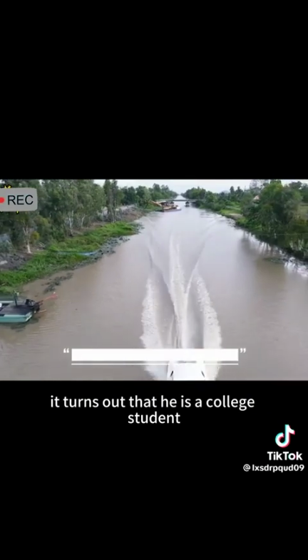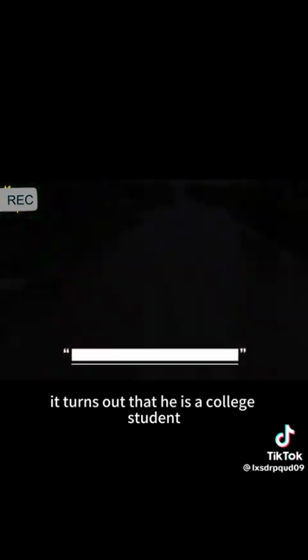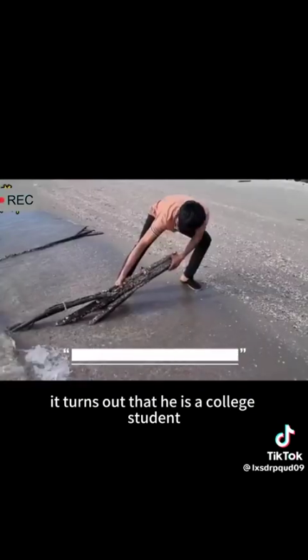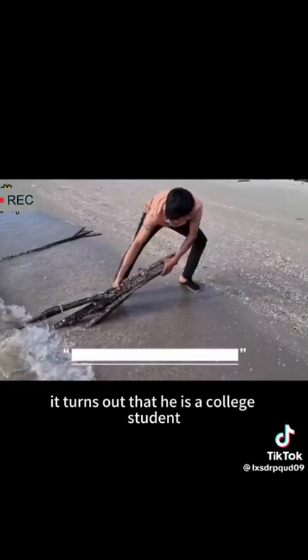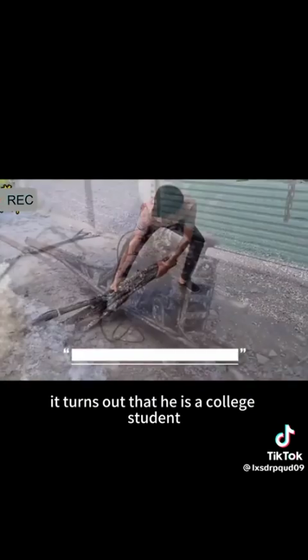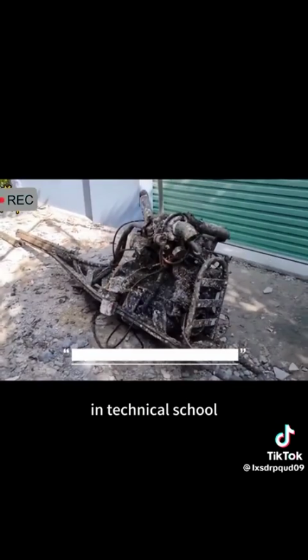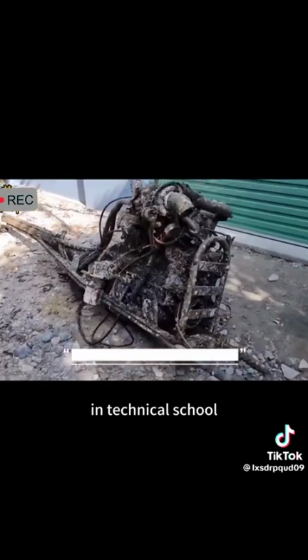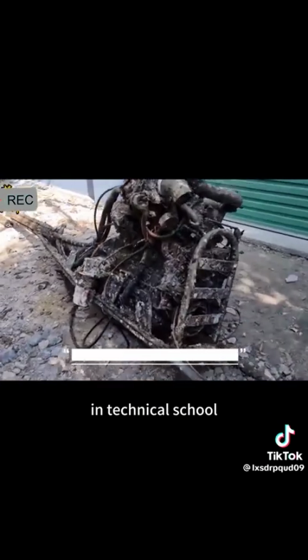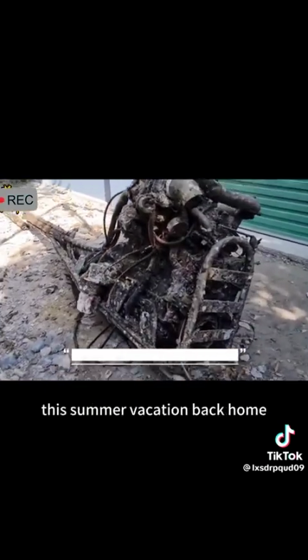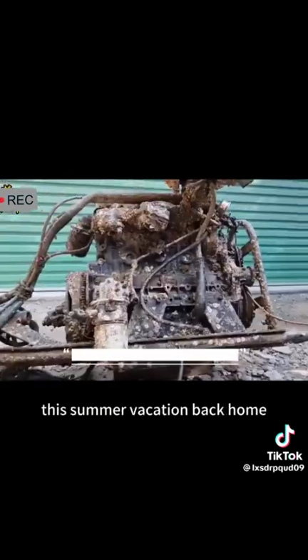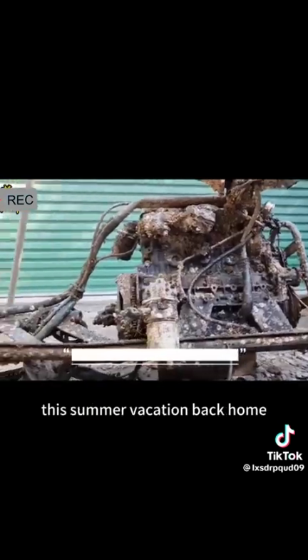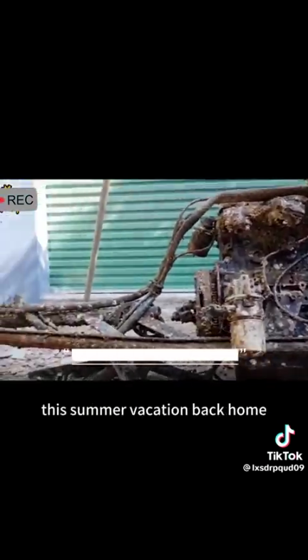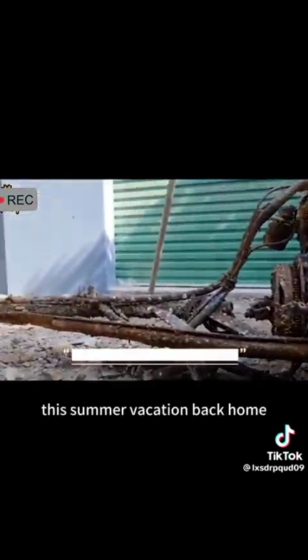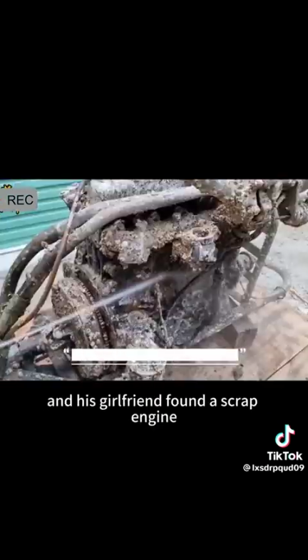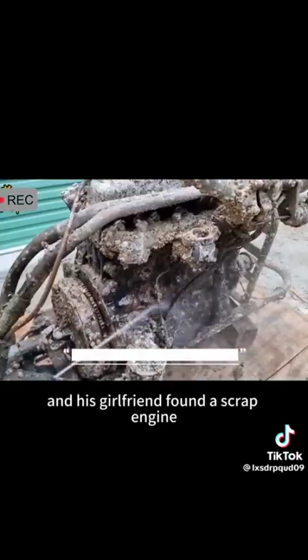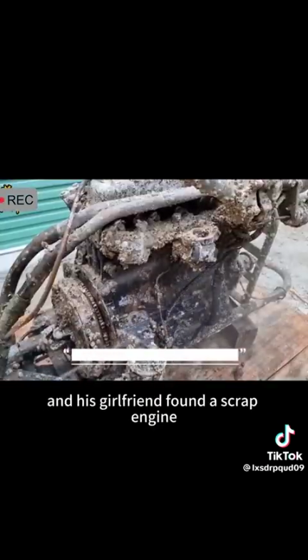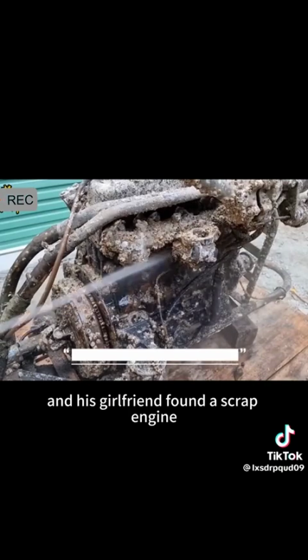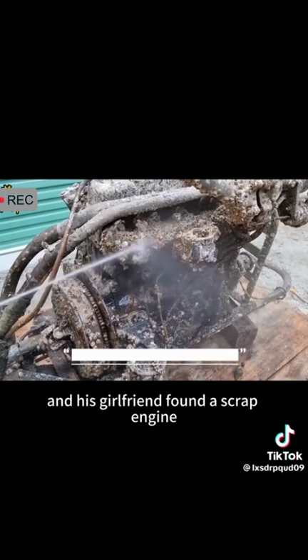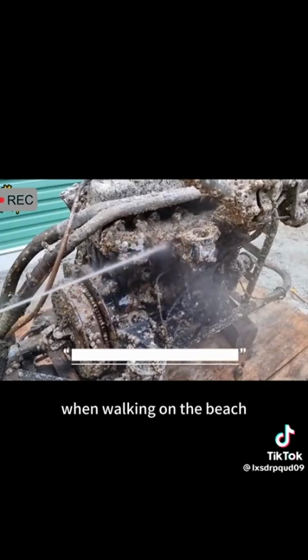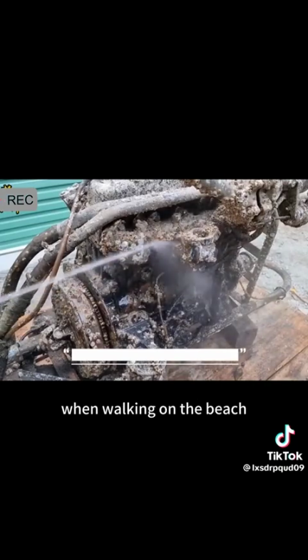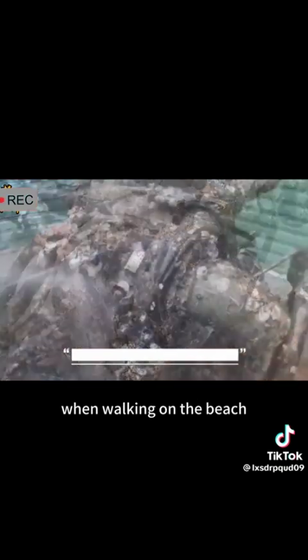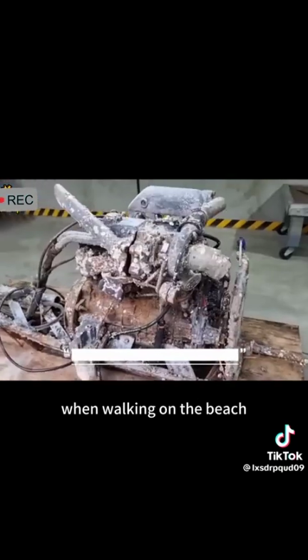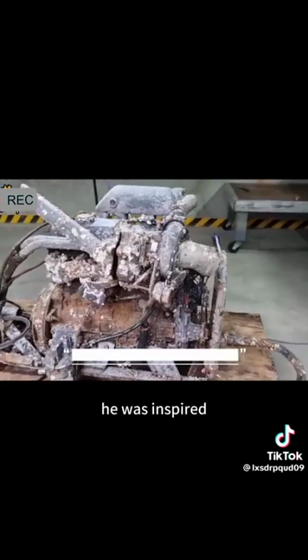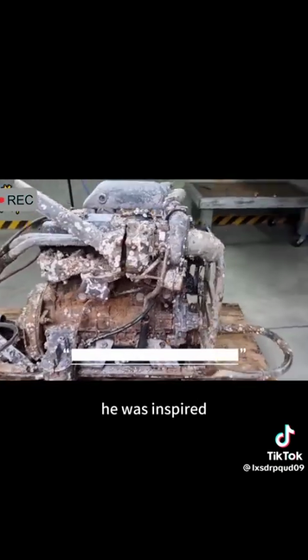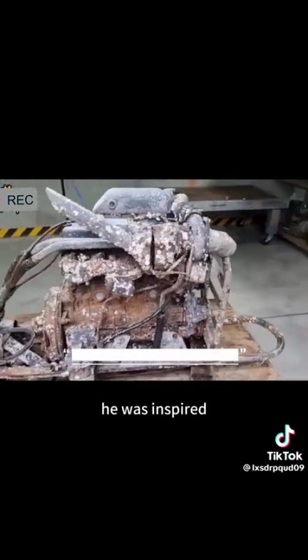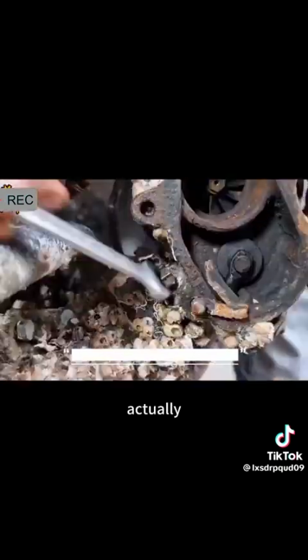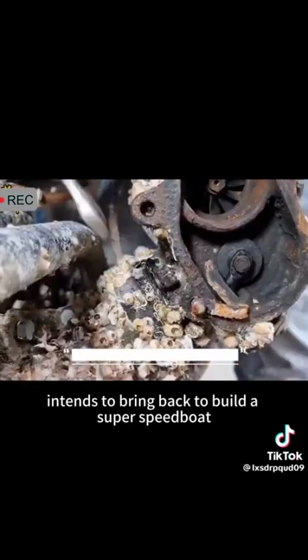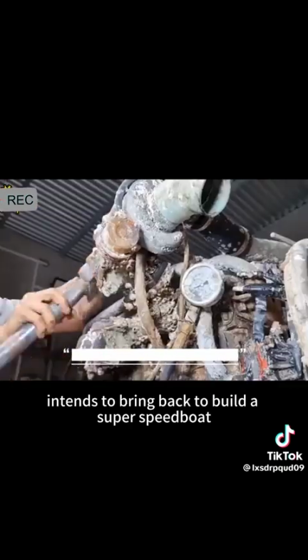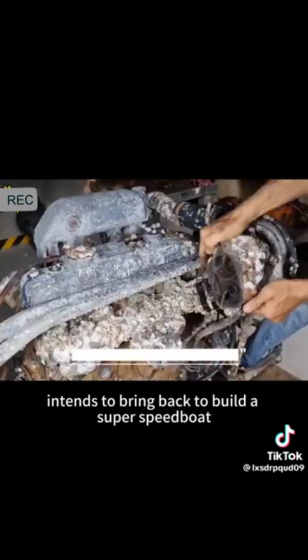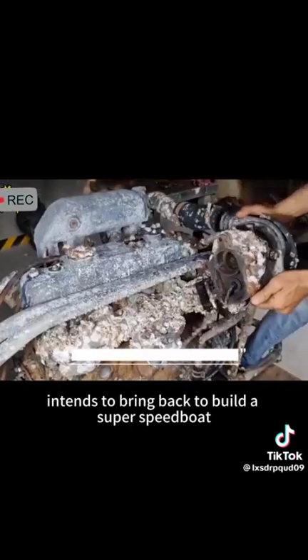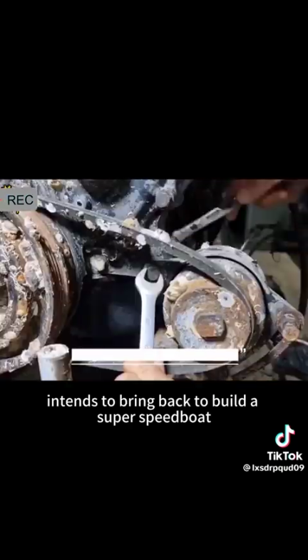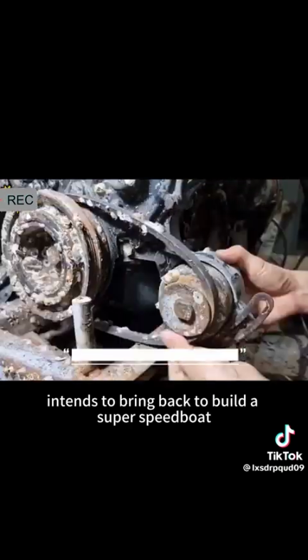It turns out that he is a college student in technical school. This summer vacation back home, his girlfriend found a scrap engine when walking on the beach. He was inspired and actually intended to bring it back to build a super speedboat.